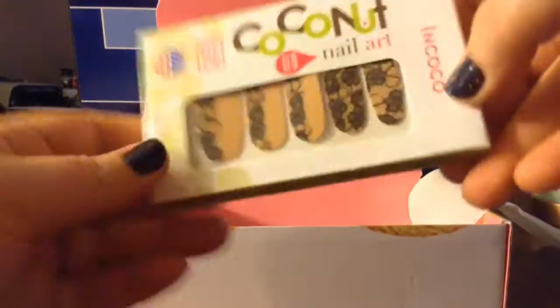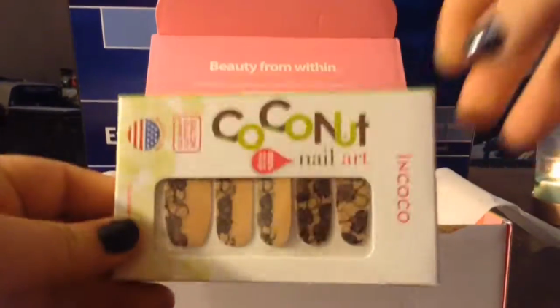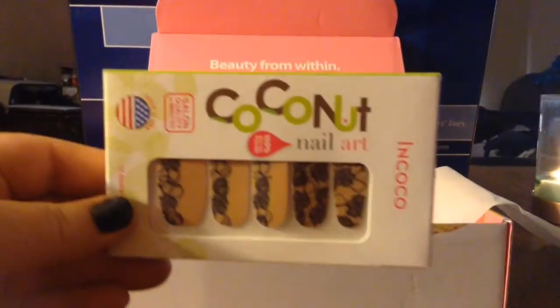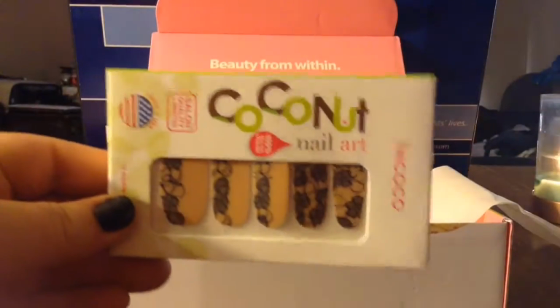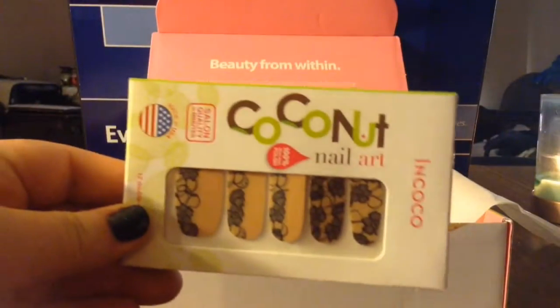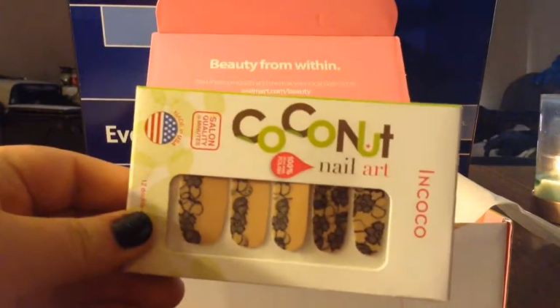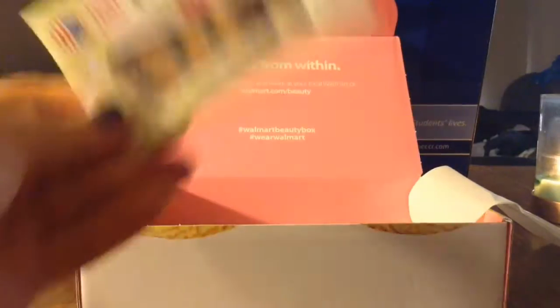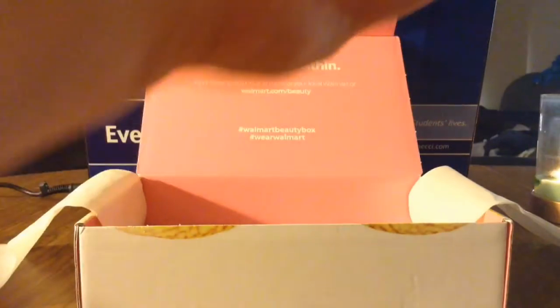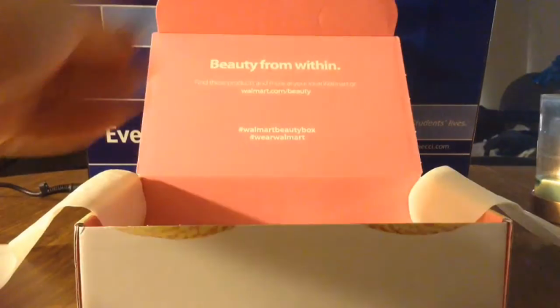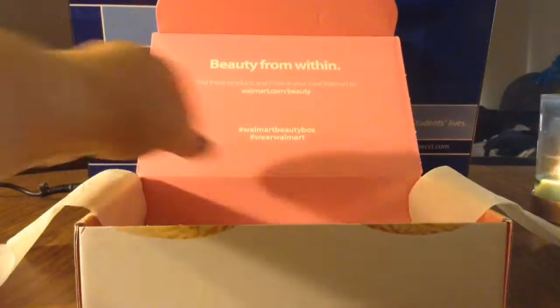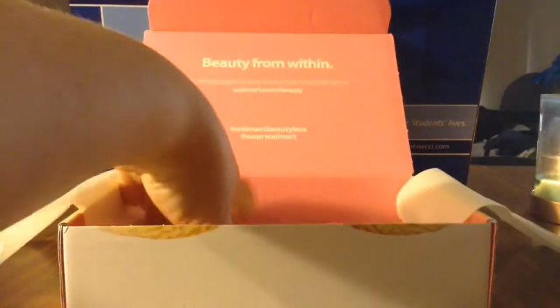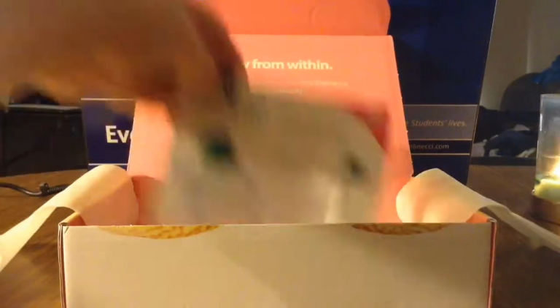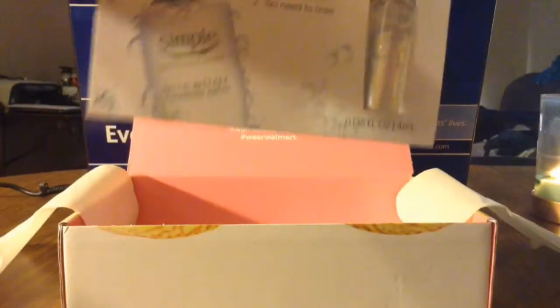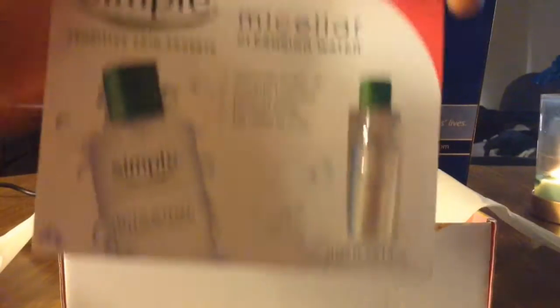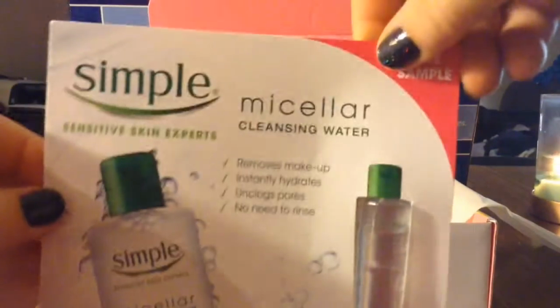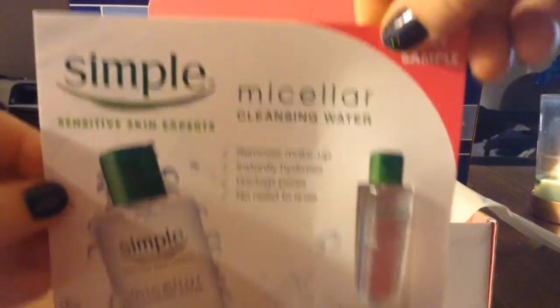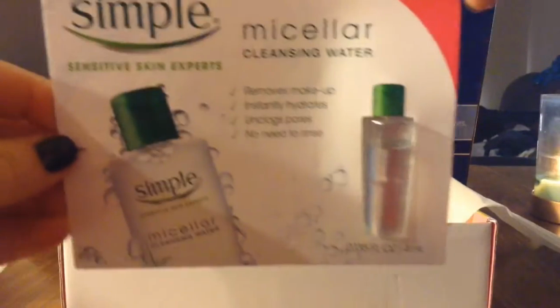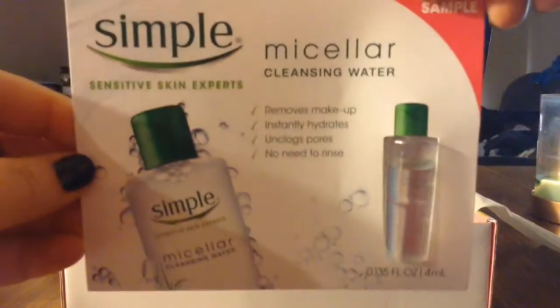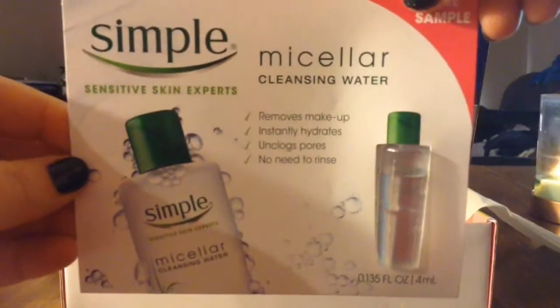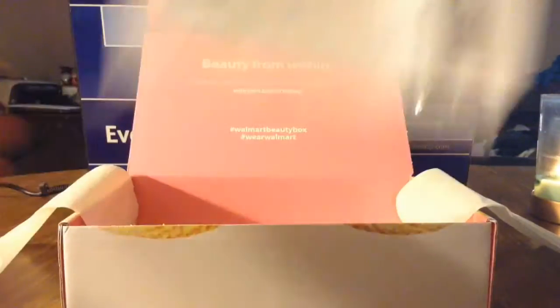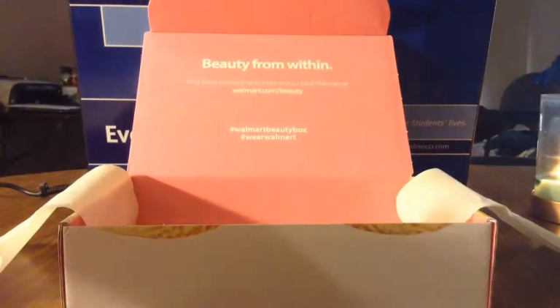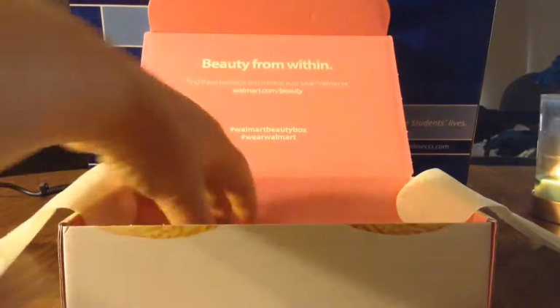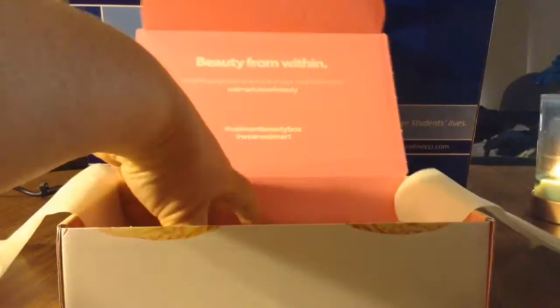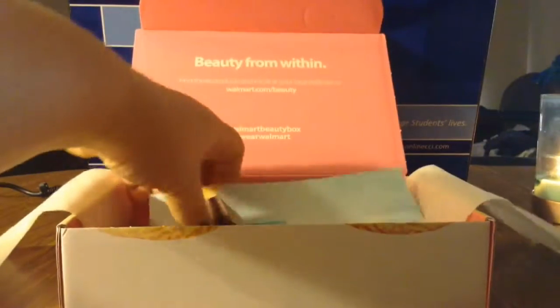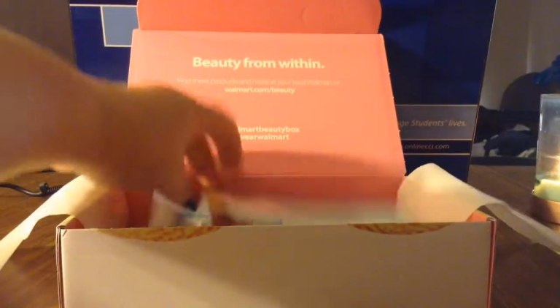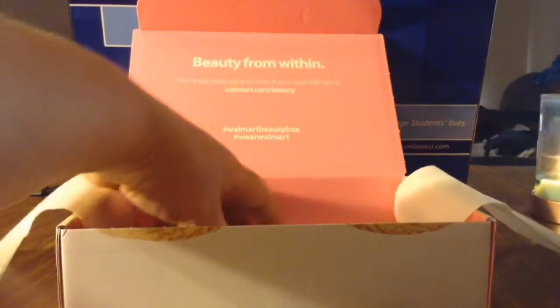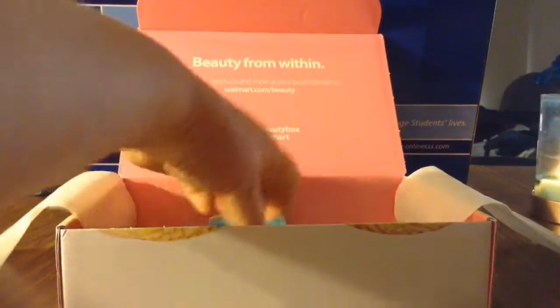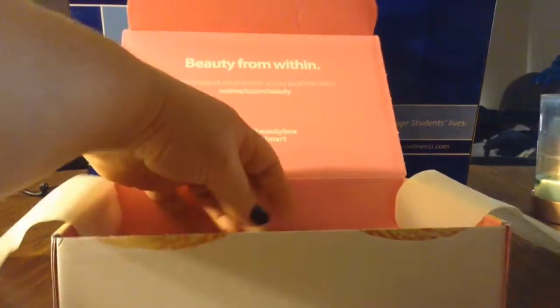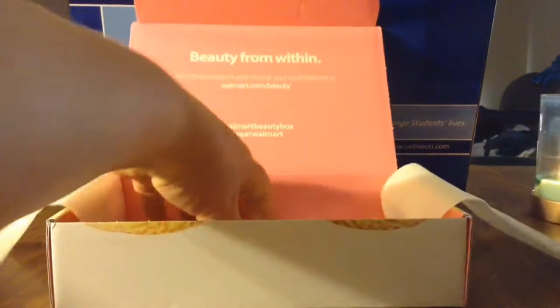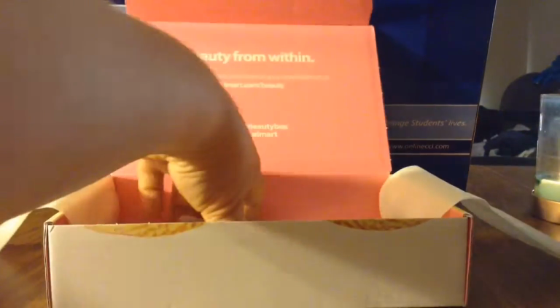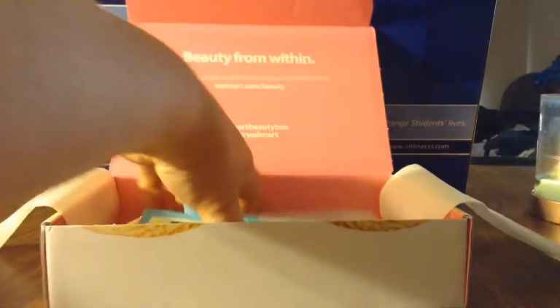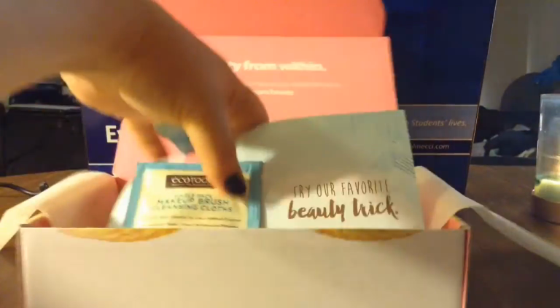Some nail art stickers - I can't wait to give those a try and try them against my Jamberries. A sample of Simple Micellar Cleaning Water, if I'm saying that right.